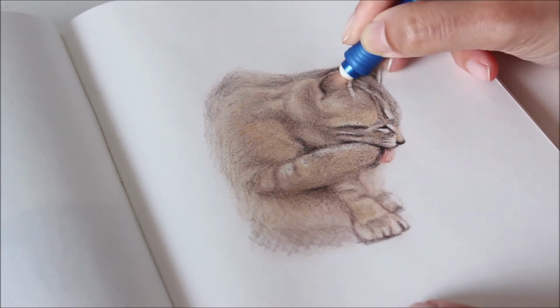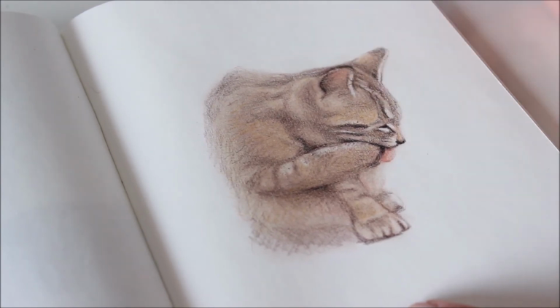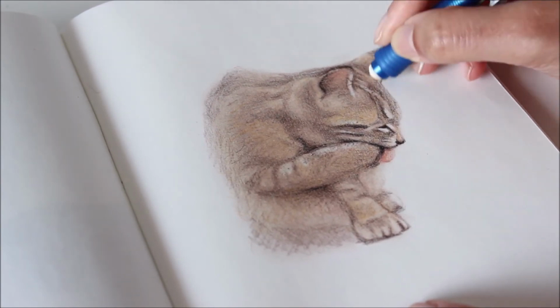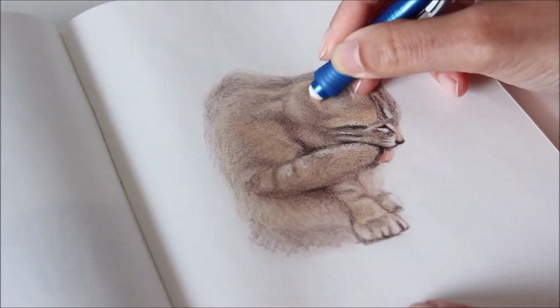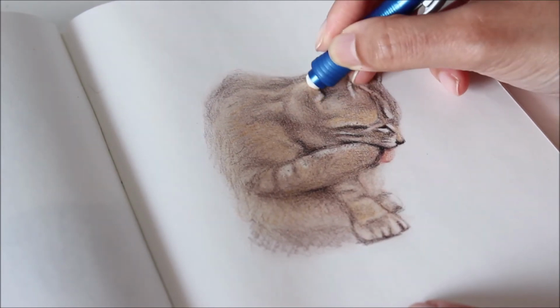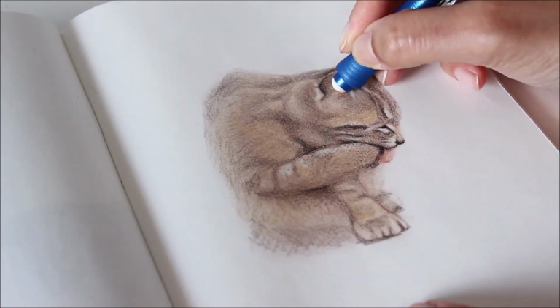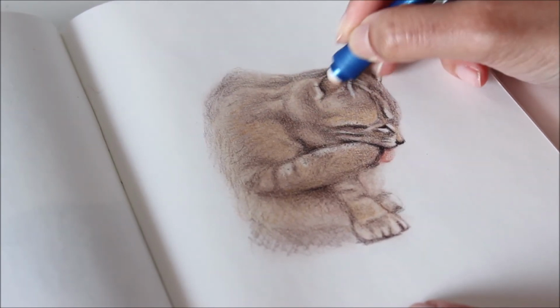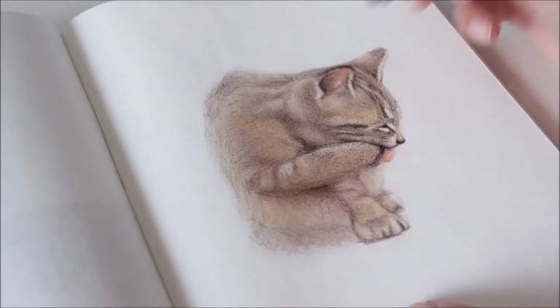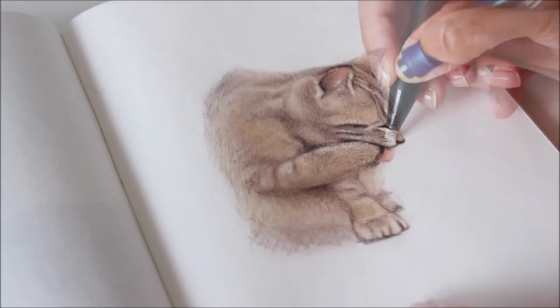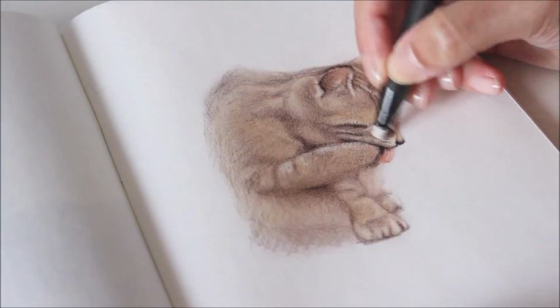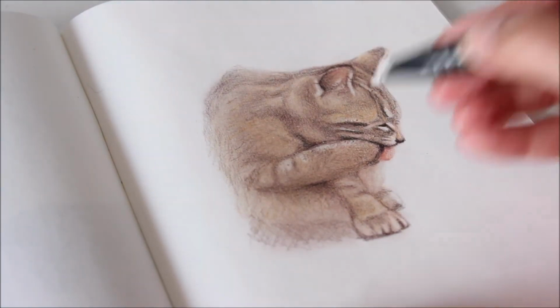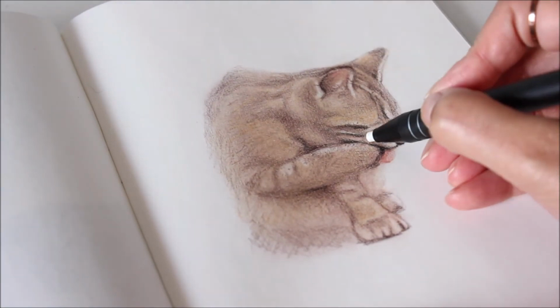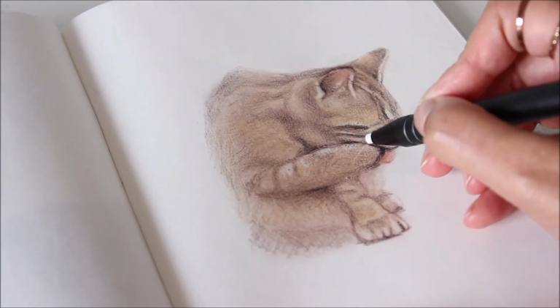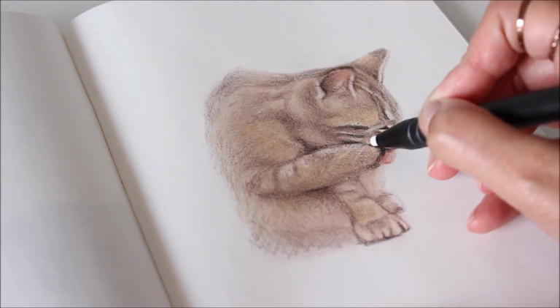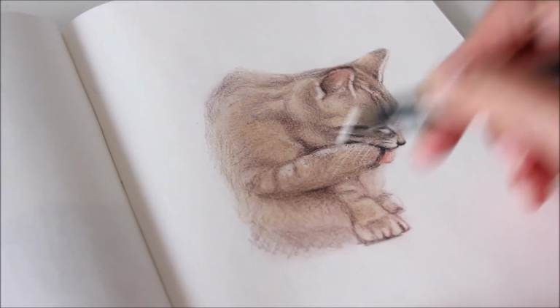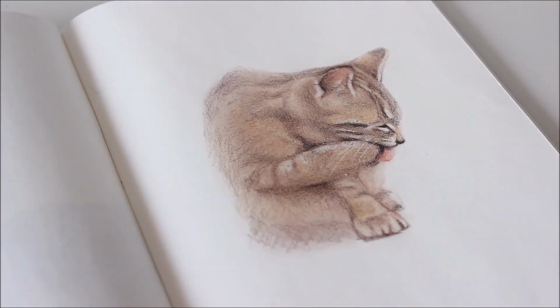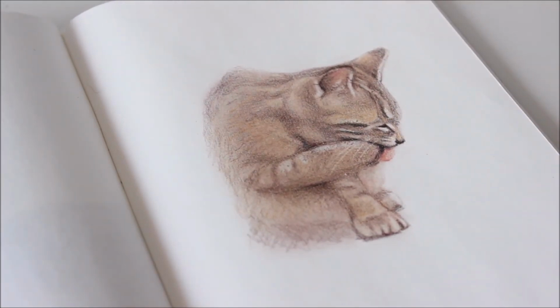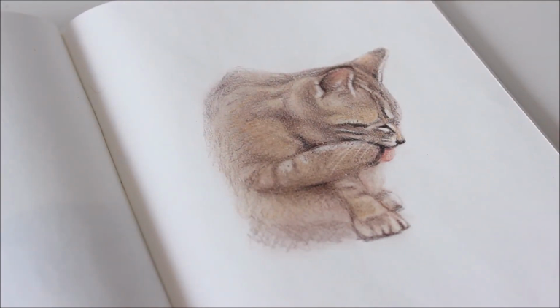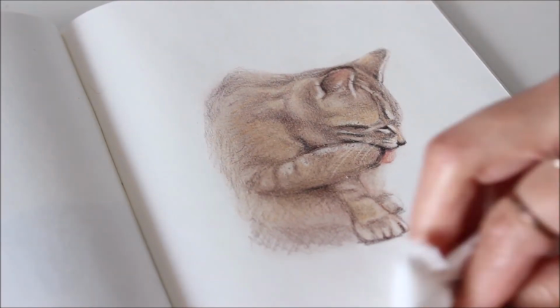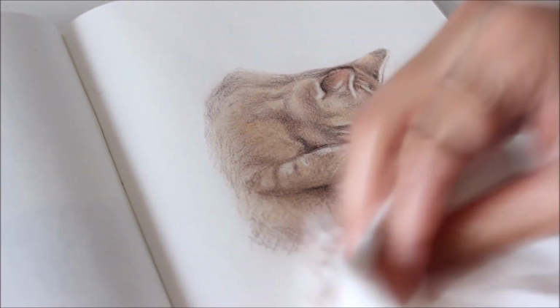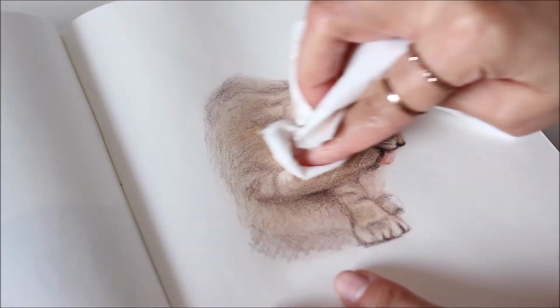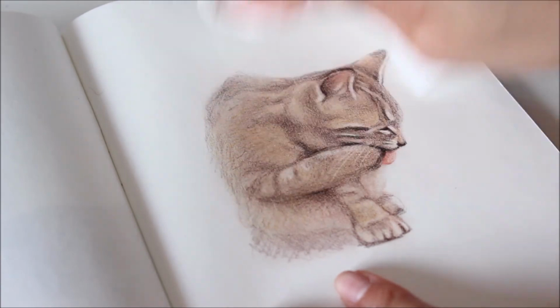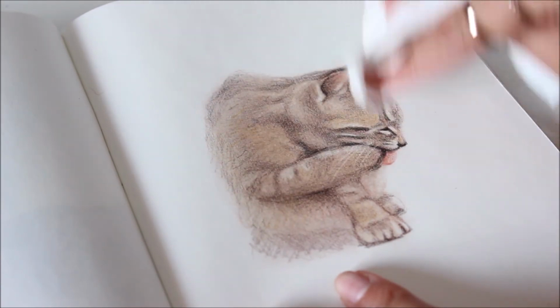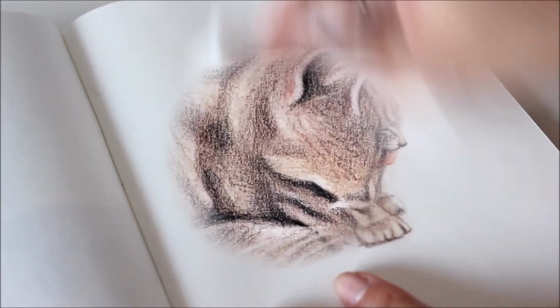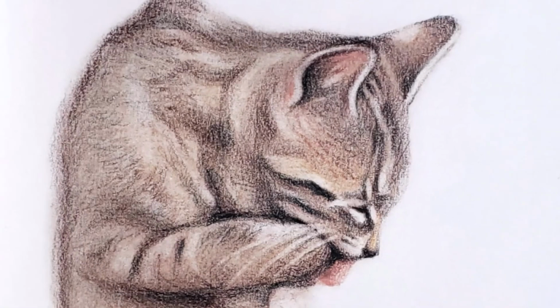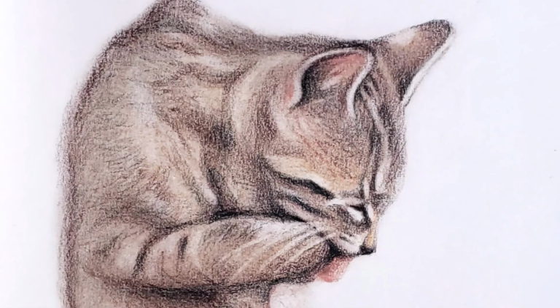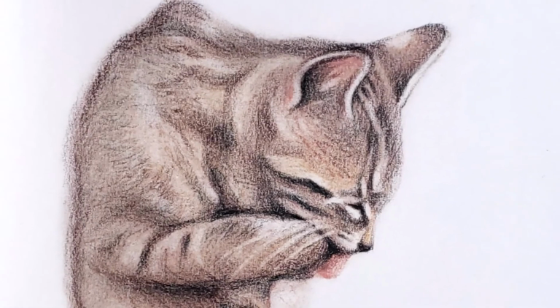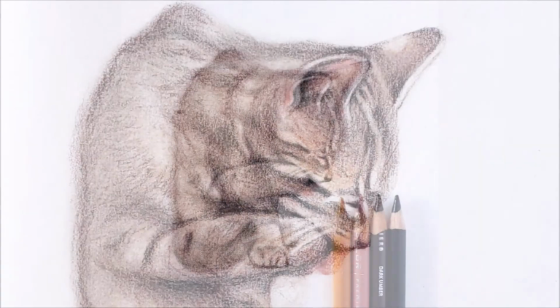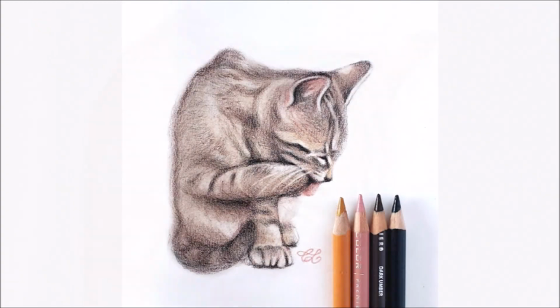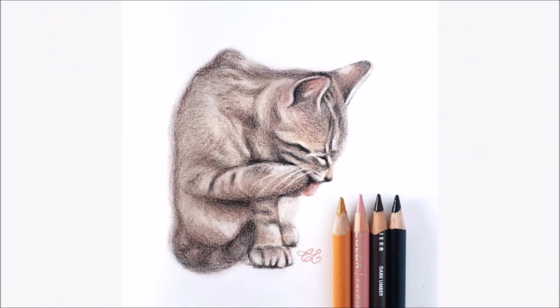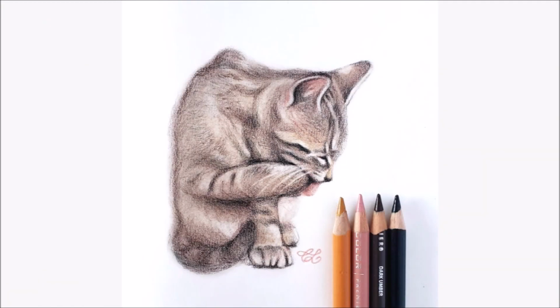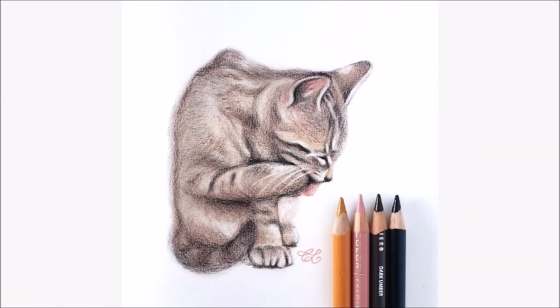Anyone can draw a portrait, but drawing a lively portrait requires observation and technique. Remember to hone your skills with regular practice, keep pushing past your limits, and never stop learning. Thanks for watching!